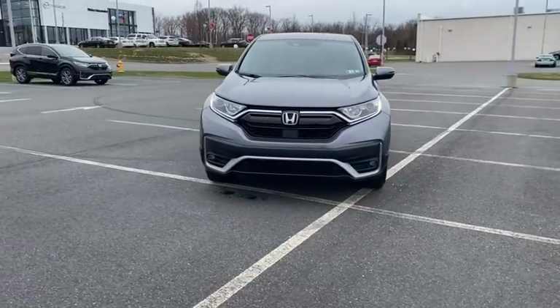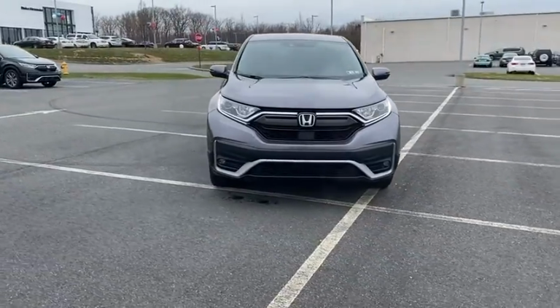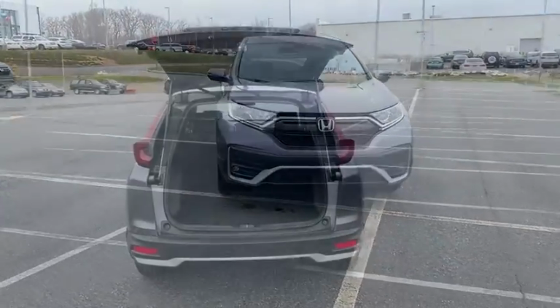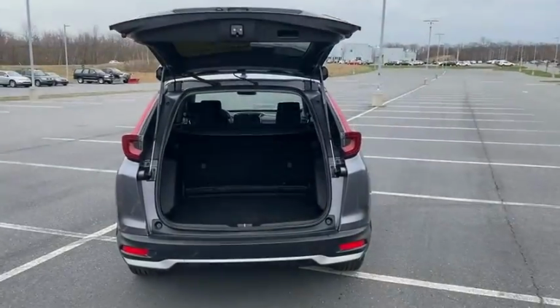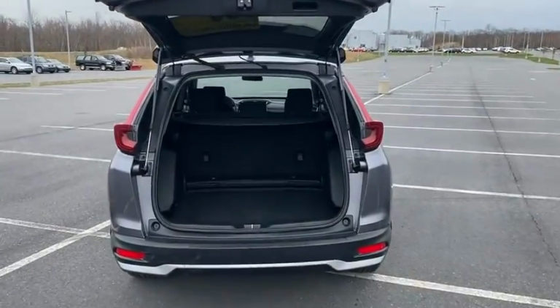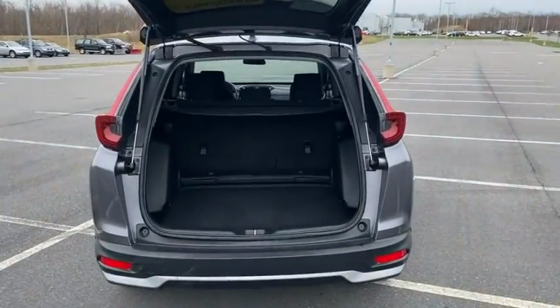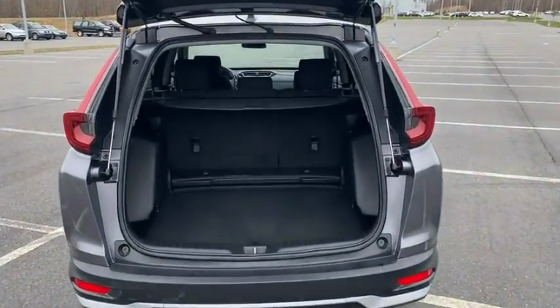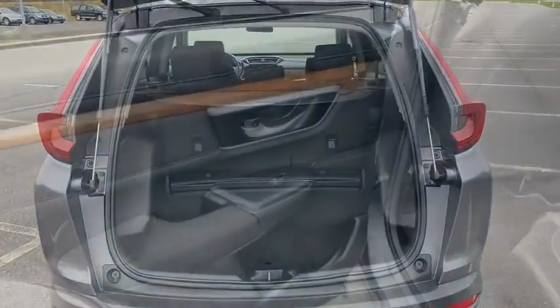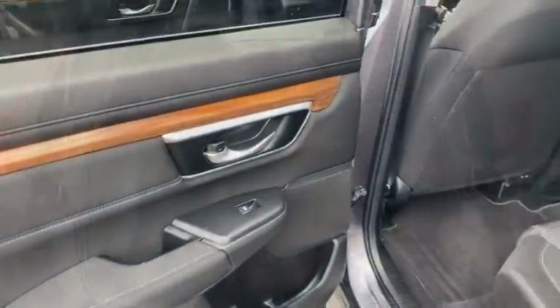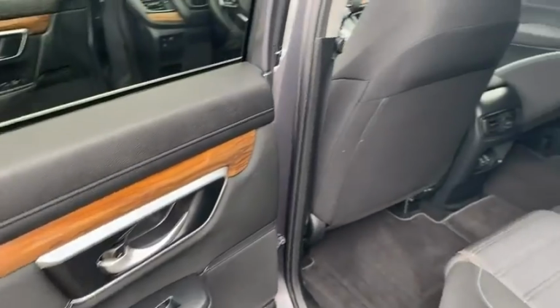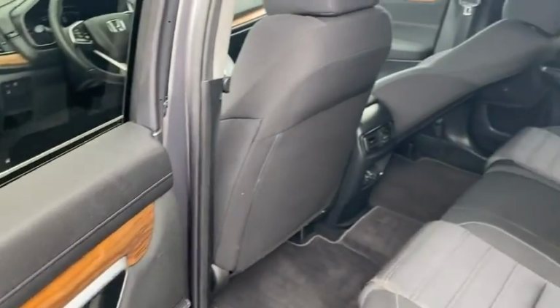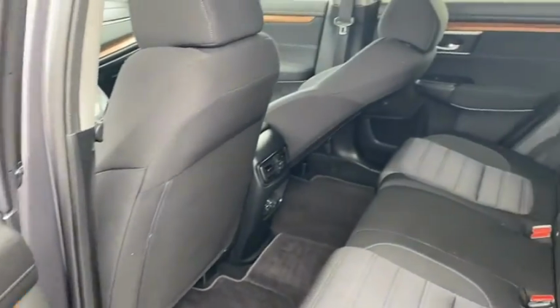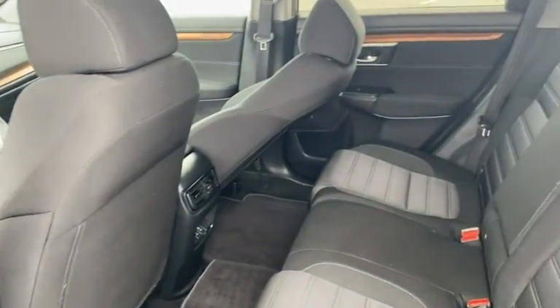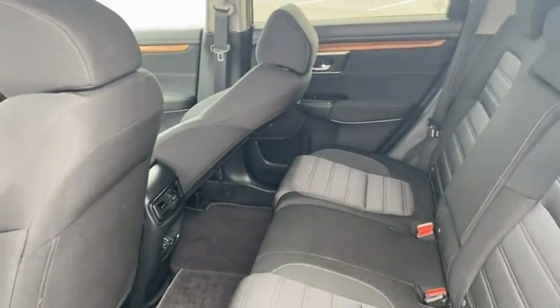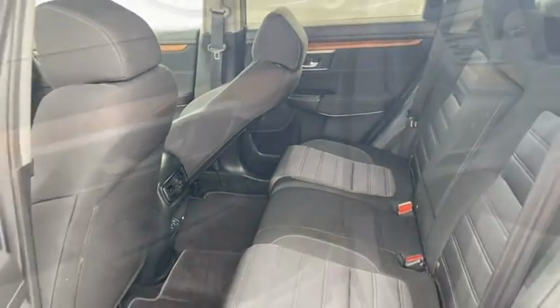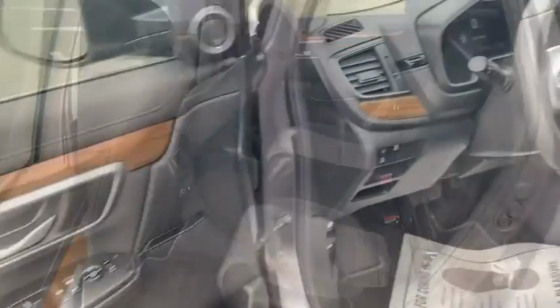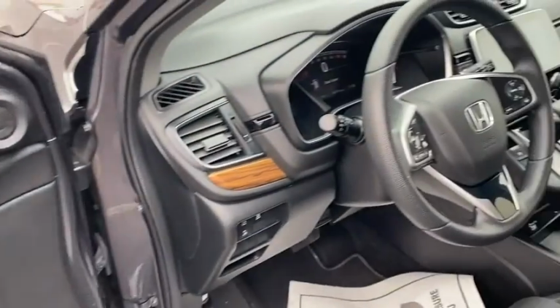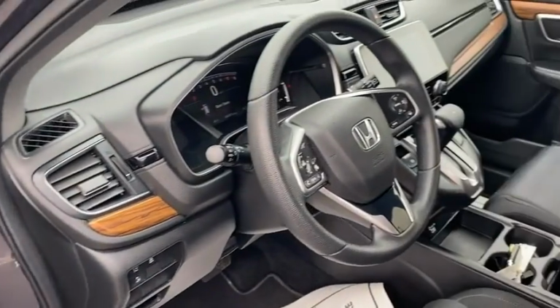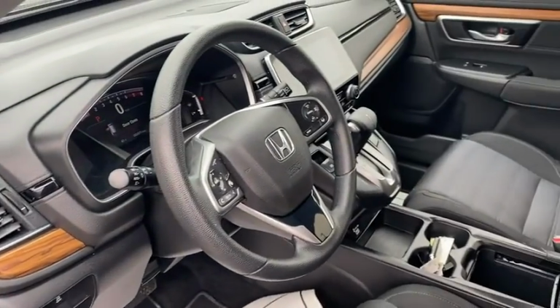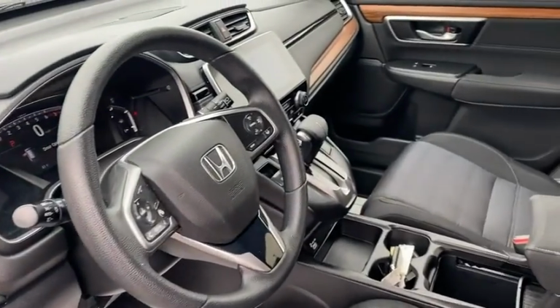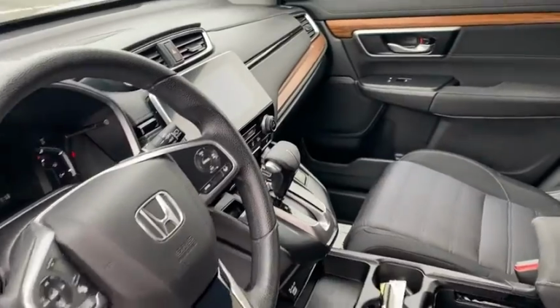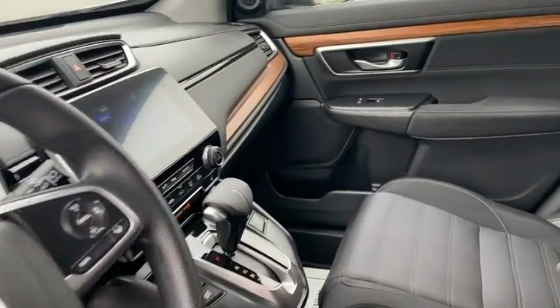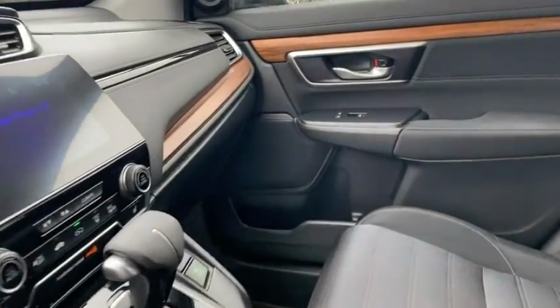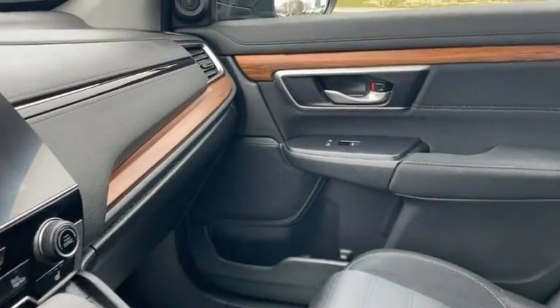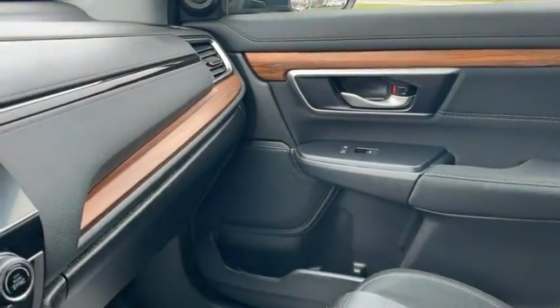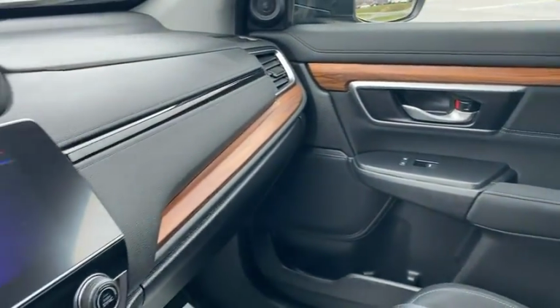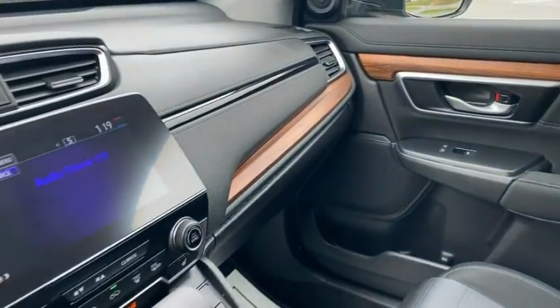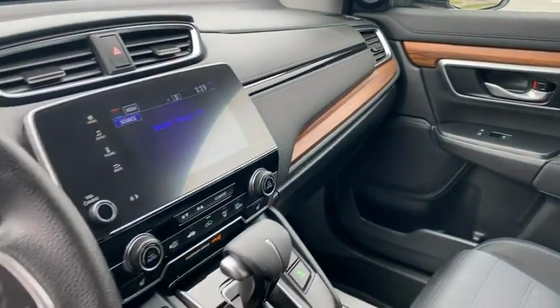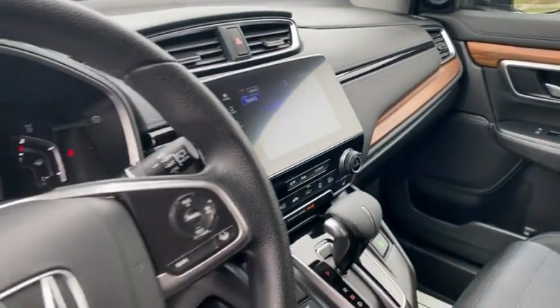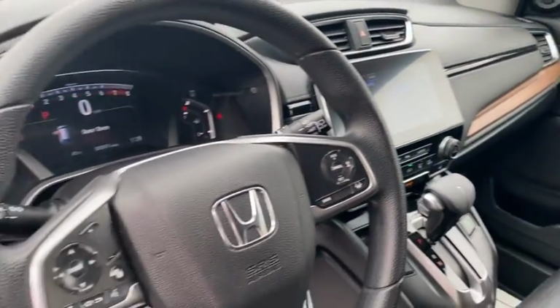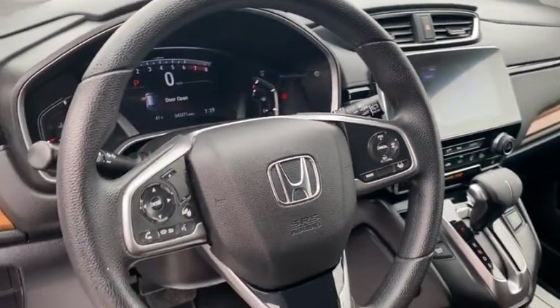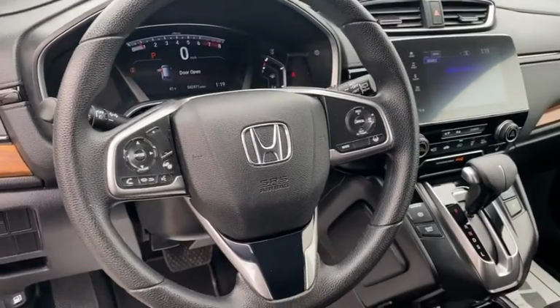Rear window defroster, power windows, electronic stability control, fog lights, compass, security system, heated front seats, trip computer, brake assist, tachometer, panic alarm, overhead console, and remote keyless entry.